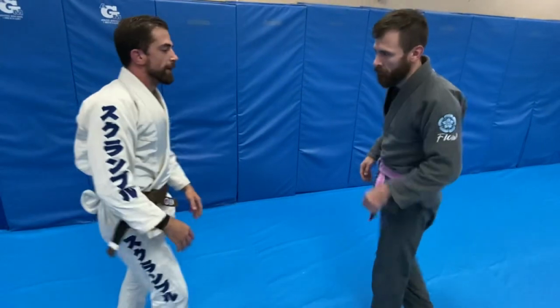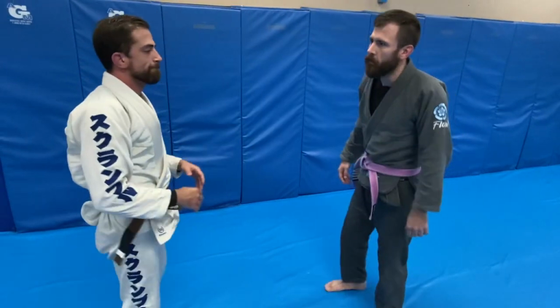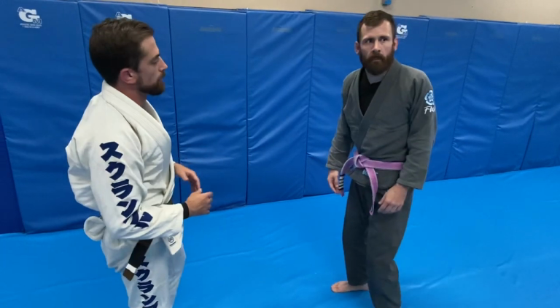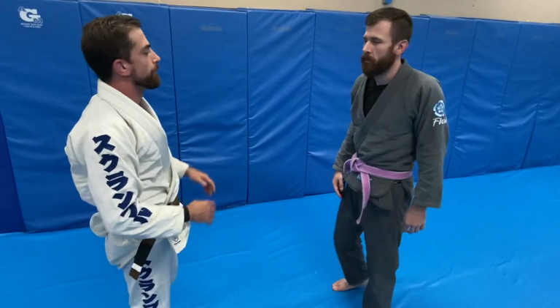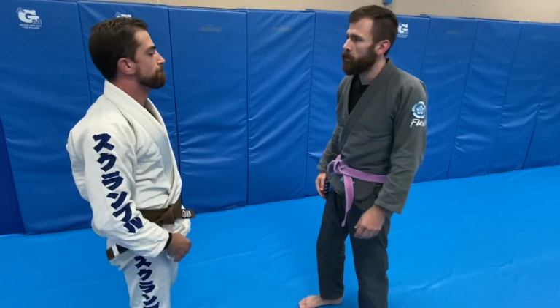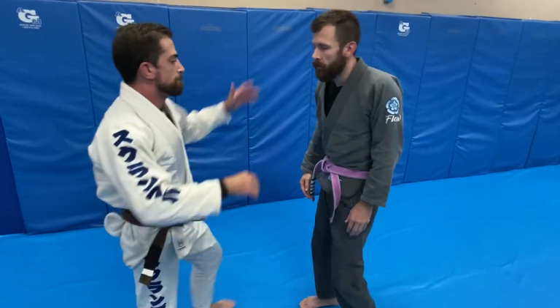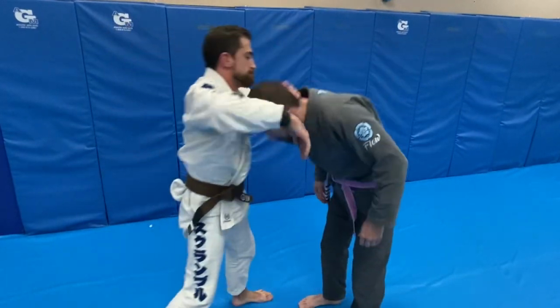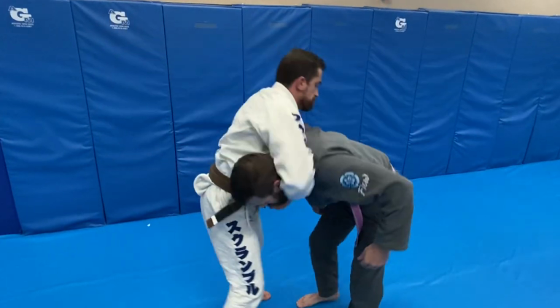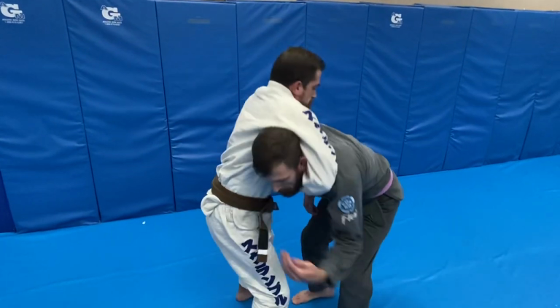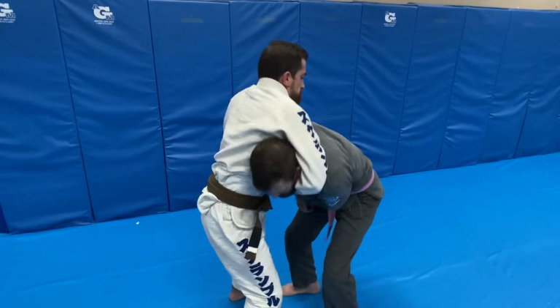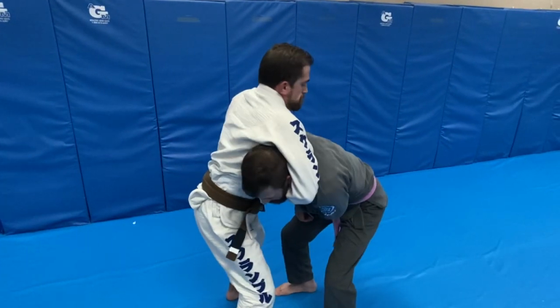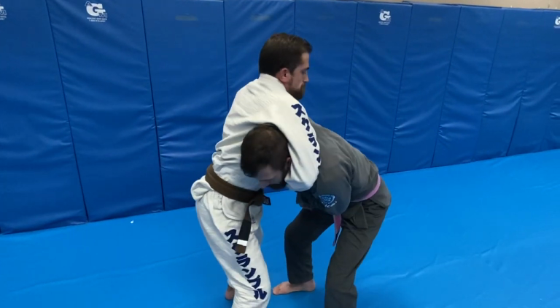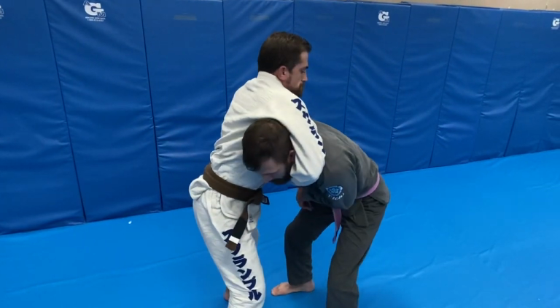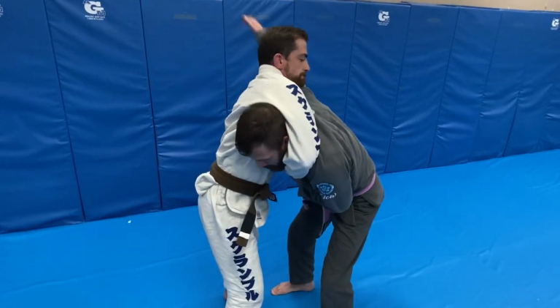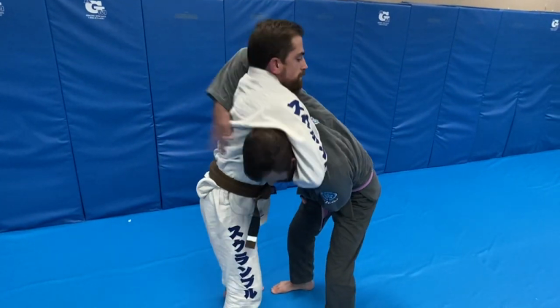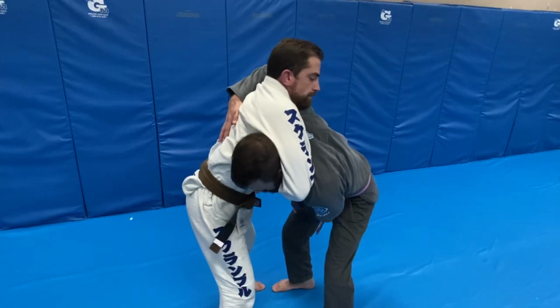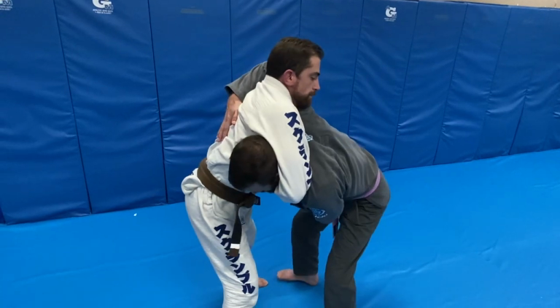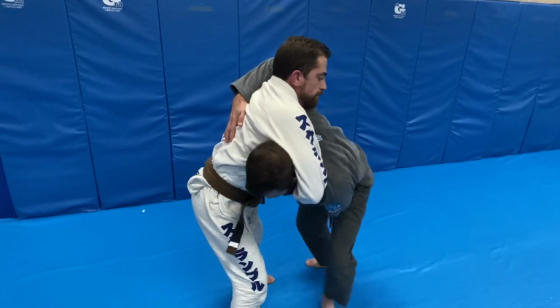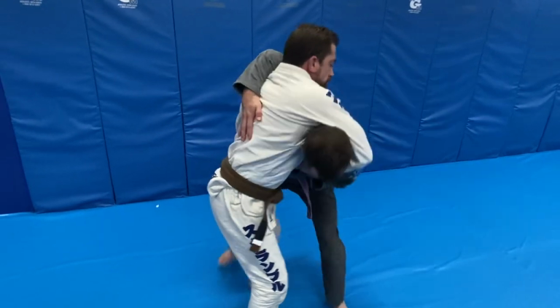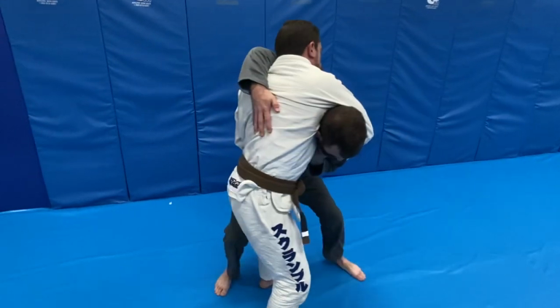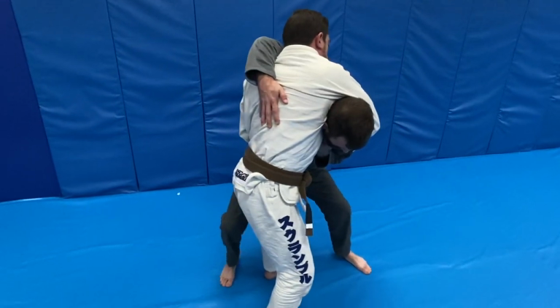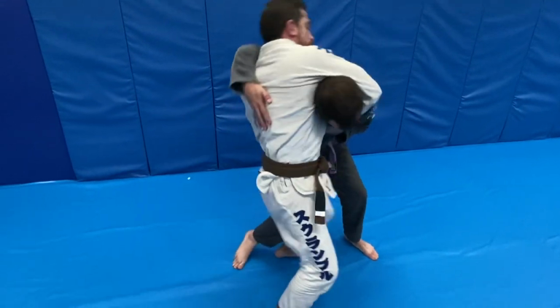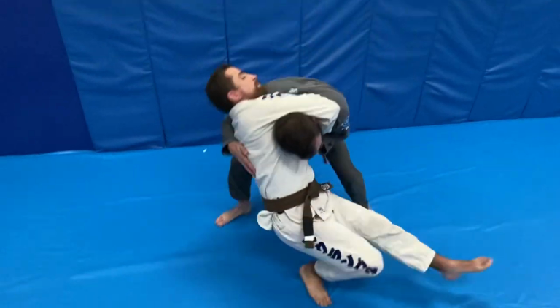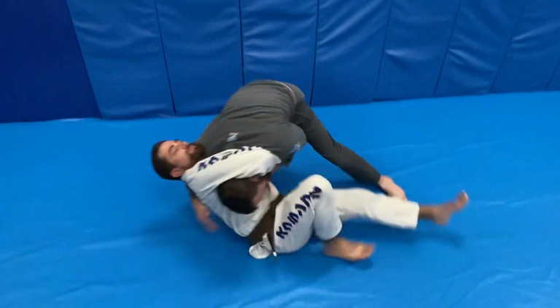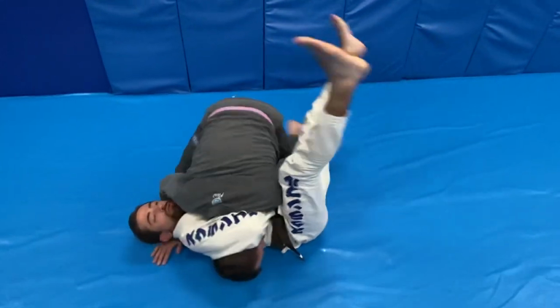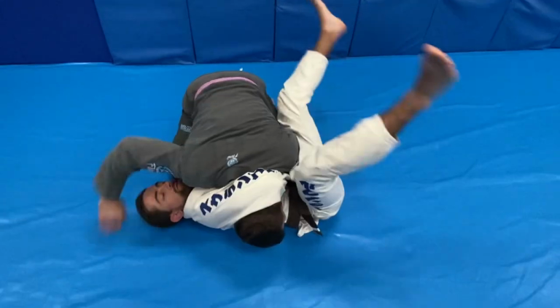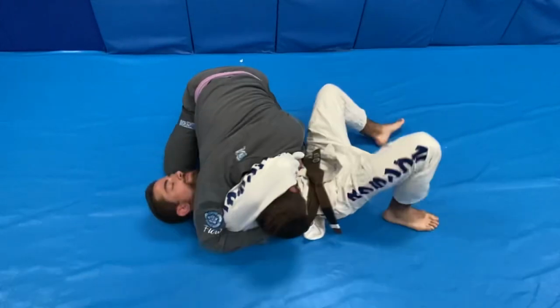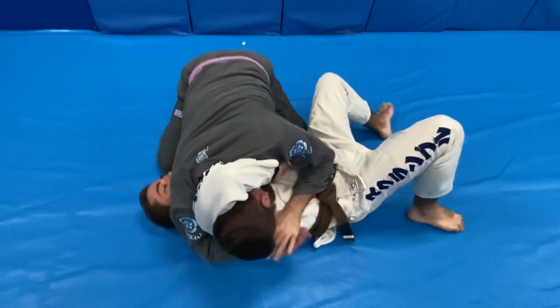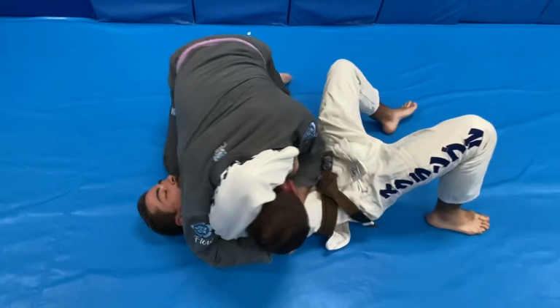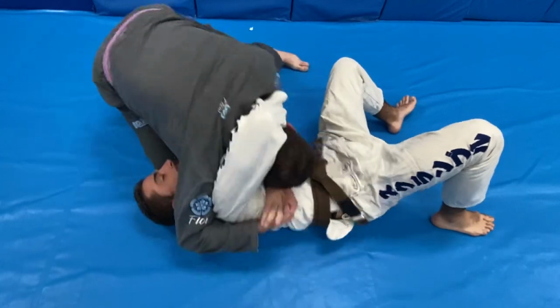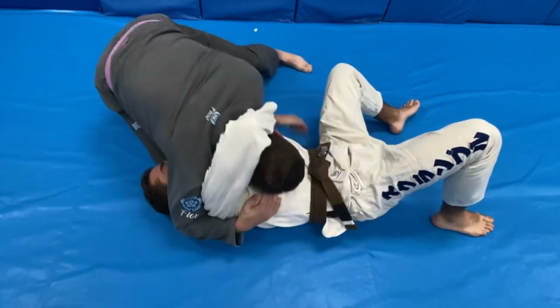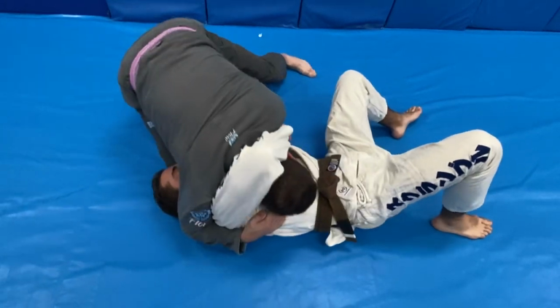The second one is going to be our classic guillotine escape. He's going to grab the wrist, come over the top, go to the opposite side, buckle the knee. Our arms are going to switch and he's going to break the hold.